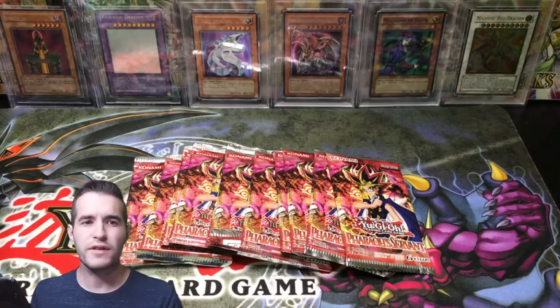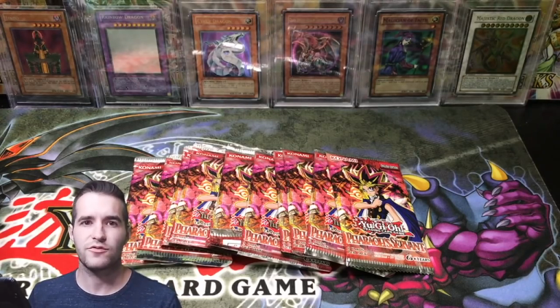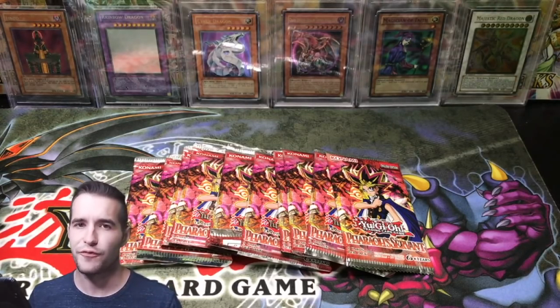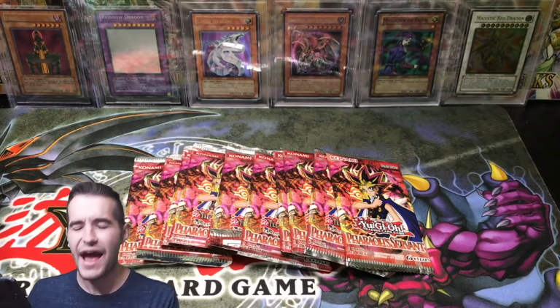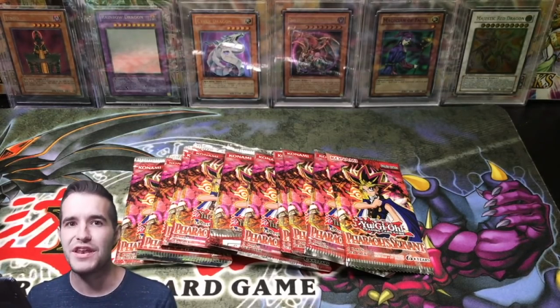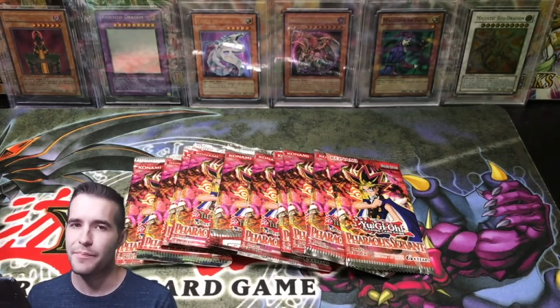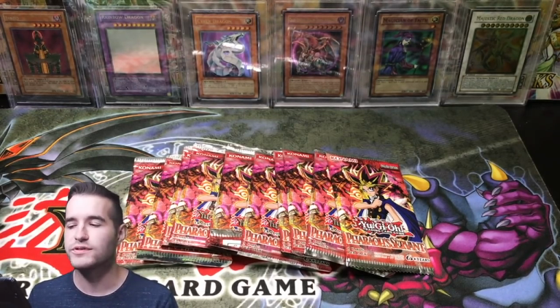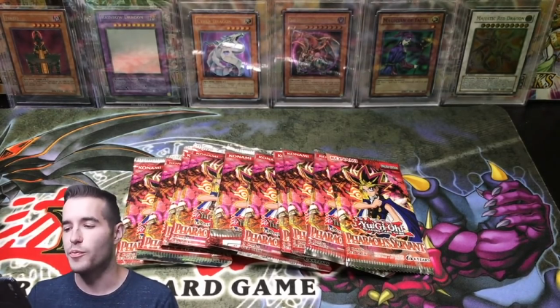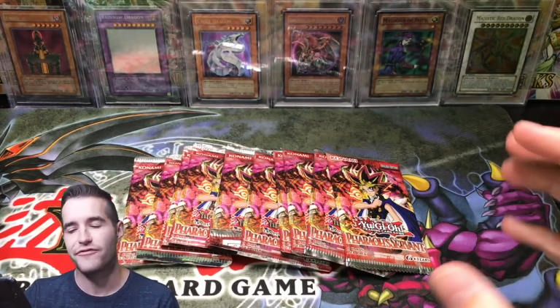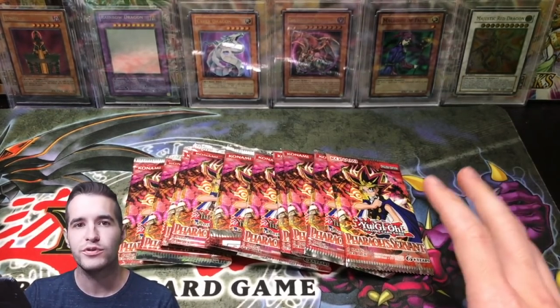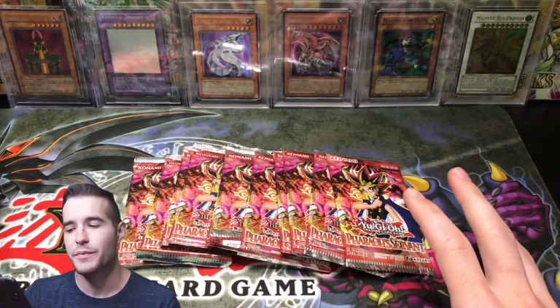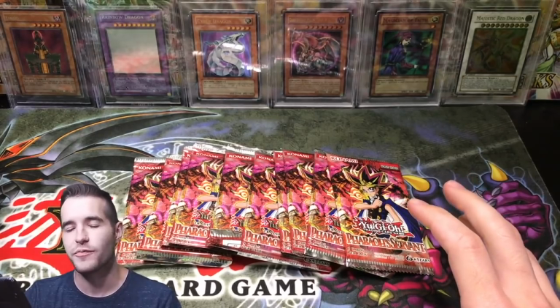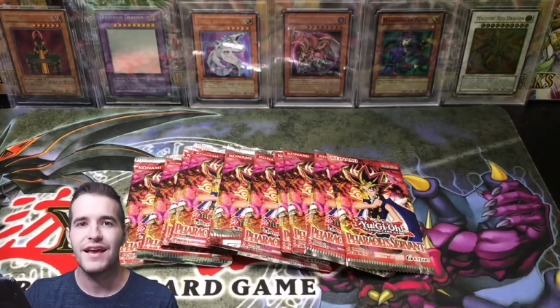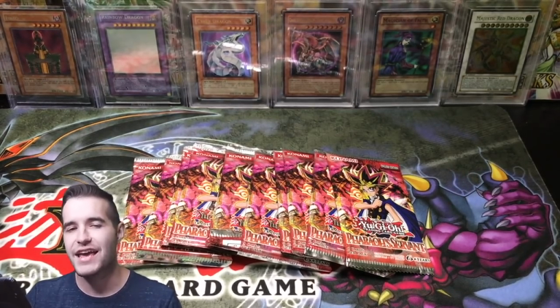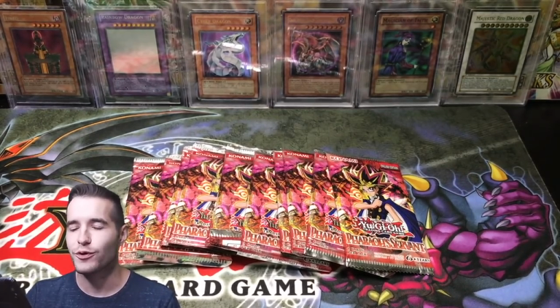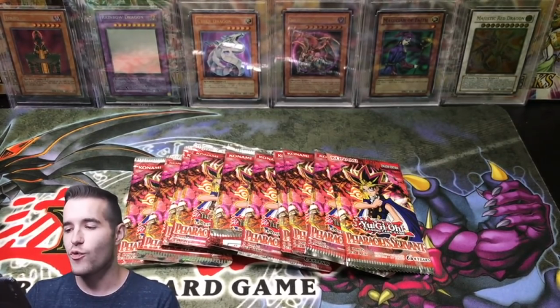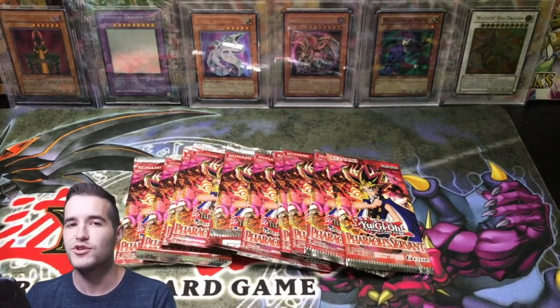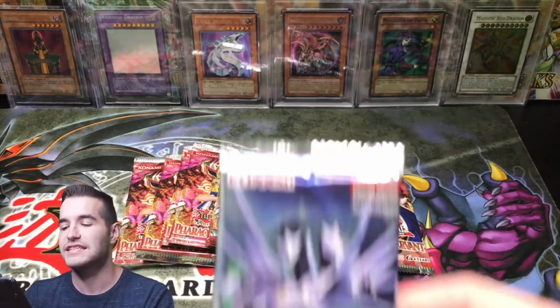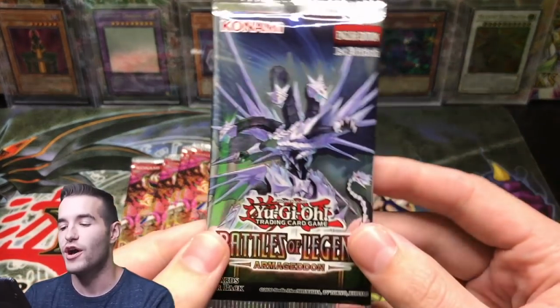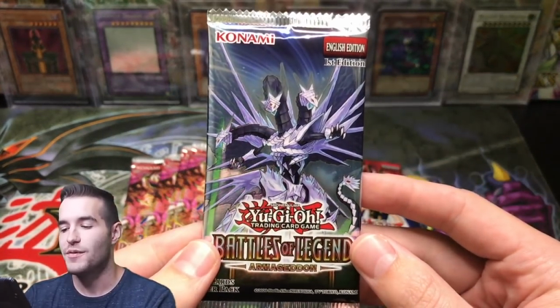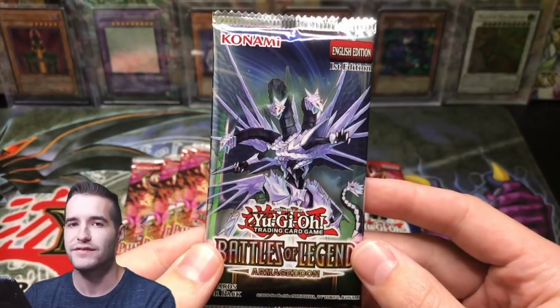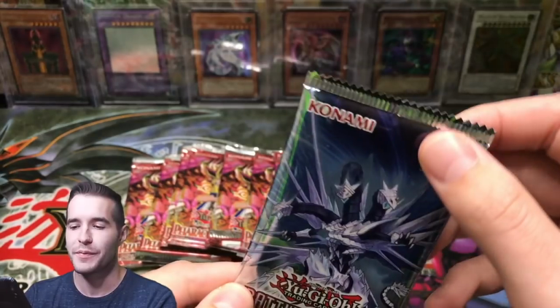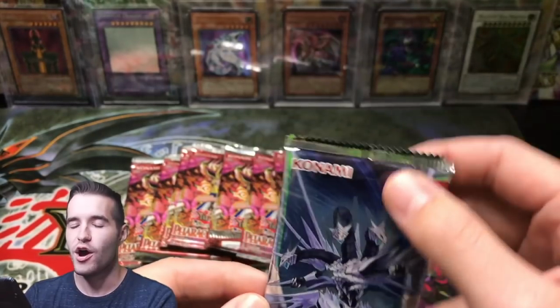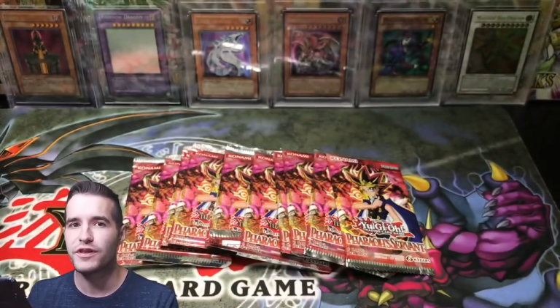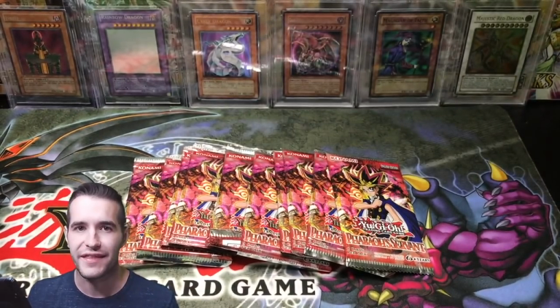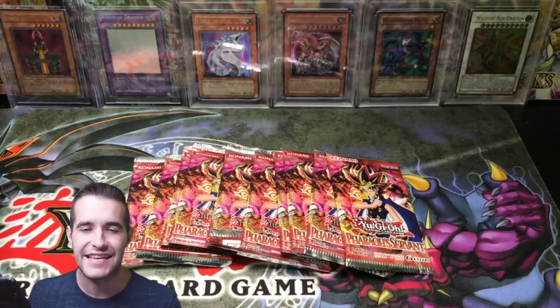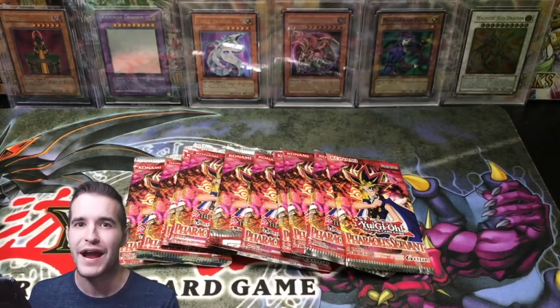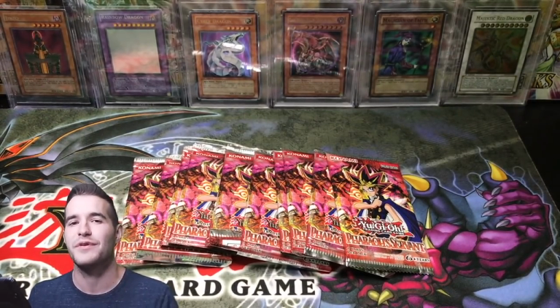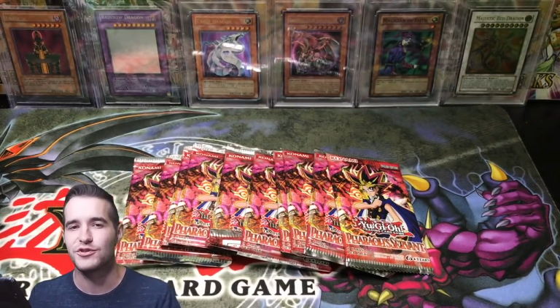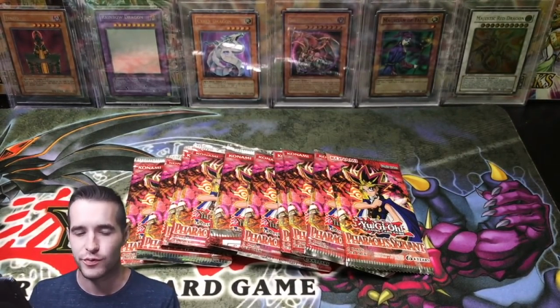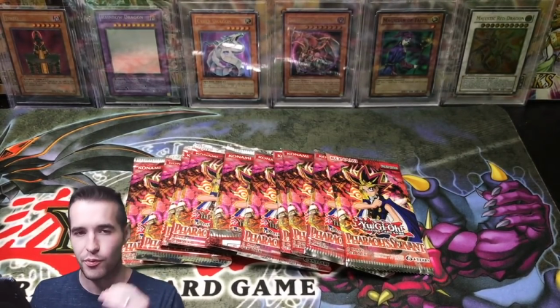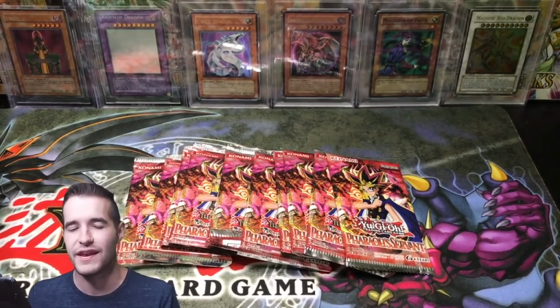What's up guys, Ruxon34 back with another epic old school opening. We have Pharaoh's Servant, we have 12 packs, and of course we've got two boxes left of Battle of the Legend Armageddon. Hopefully we will get the 10k dragon in one of the last two boxes. We're going to open up one of them today.